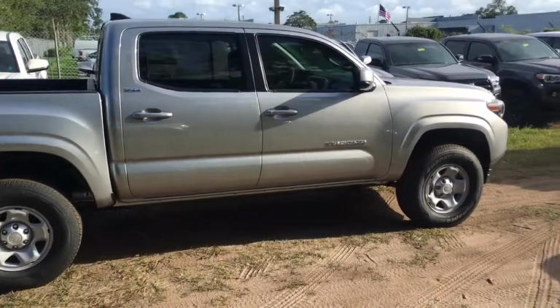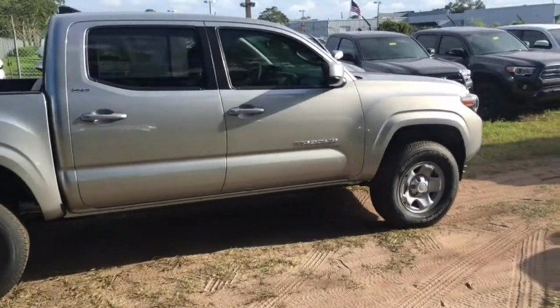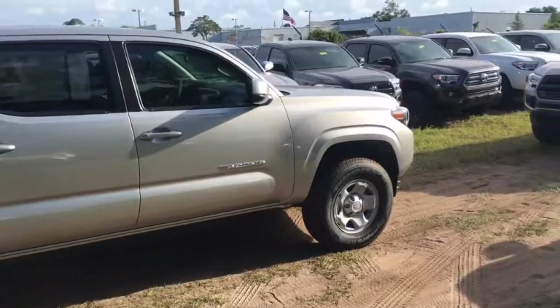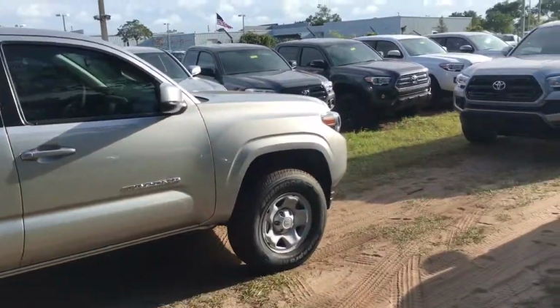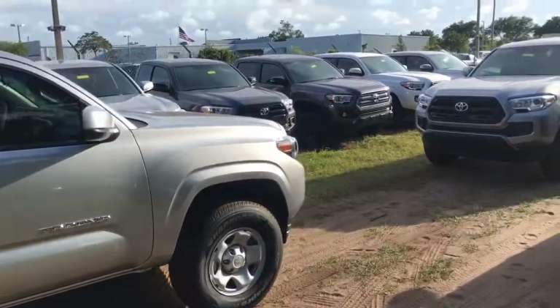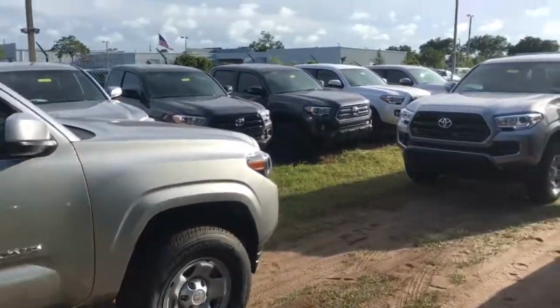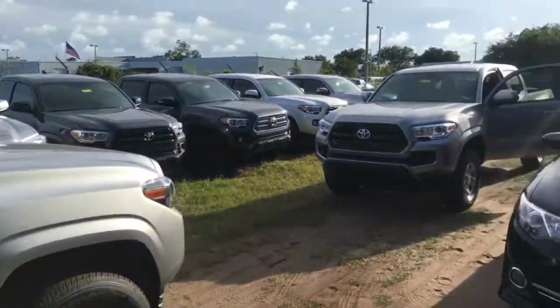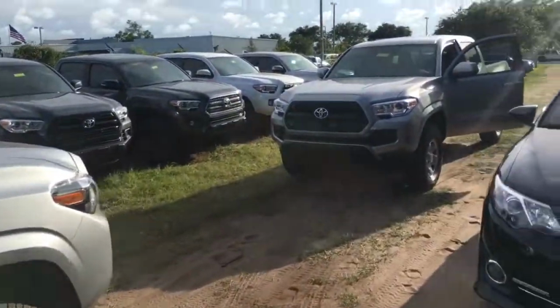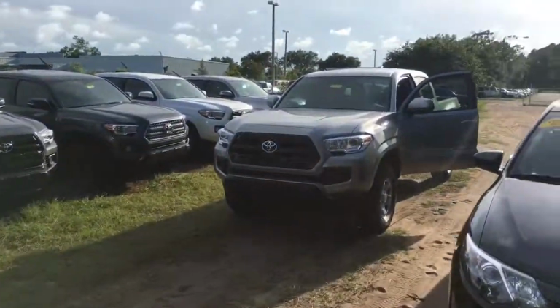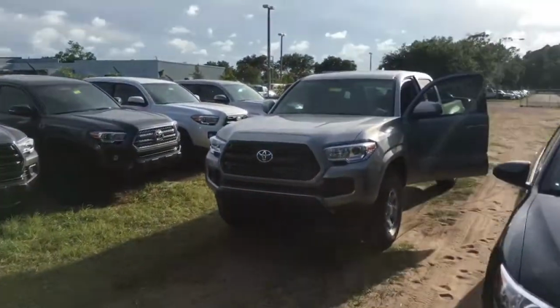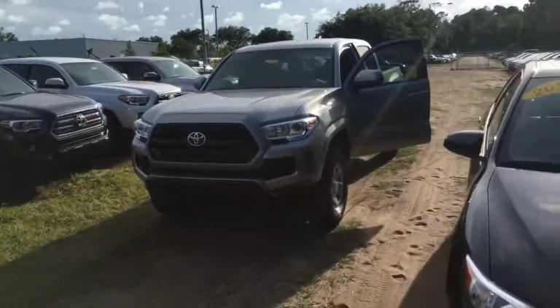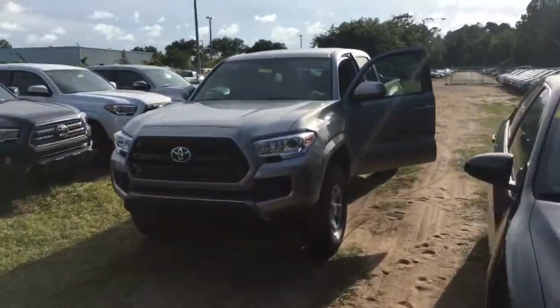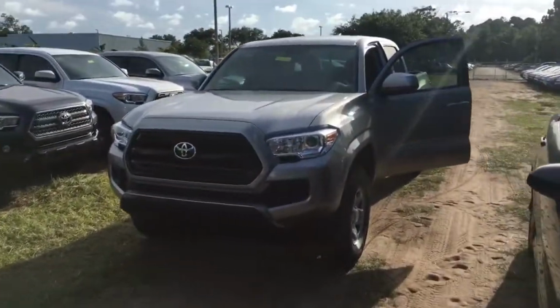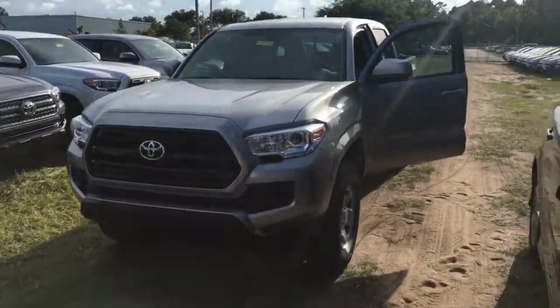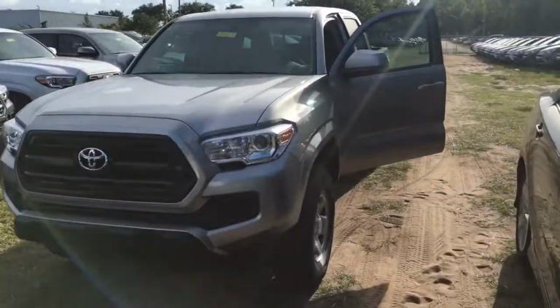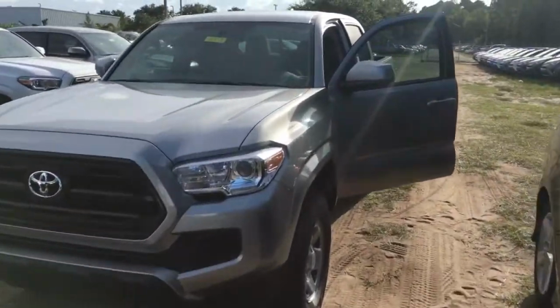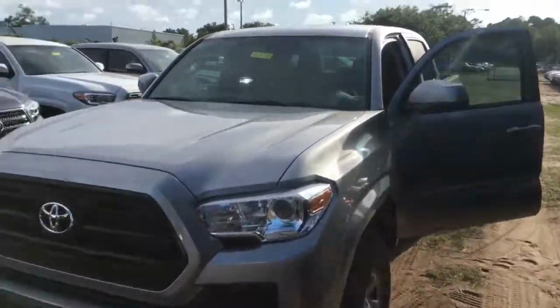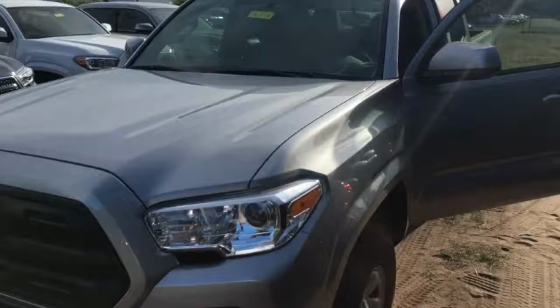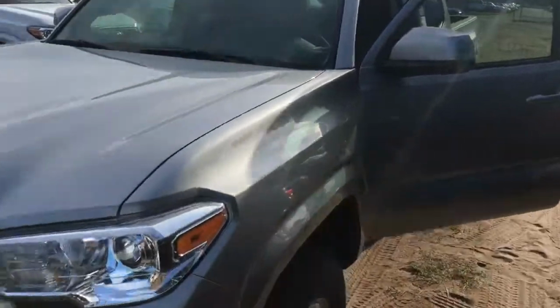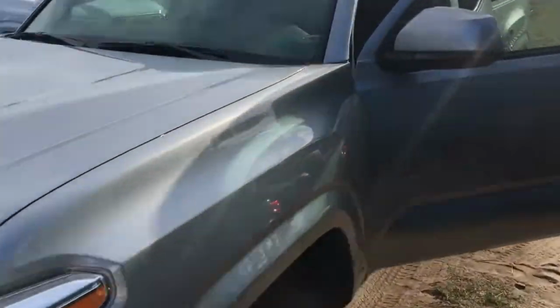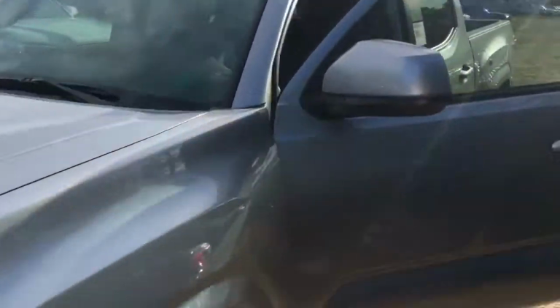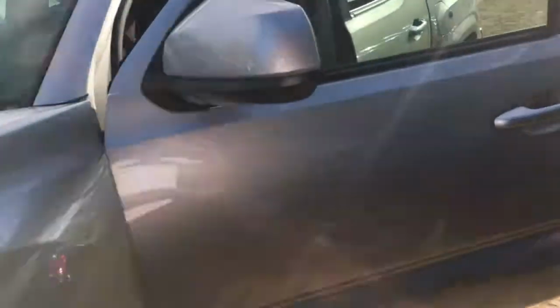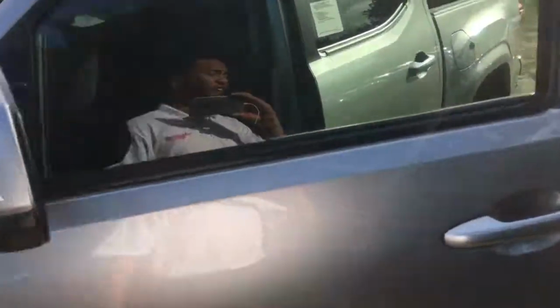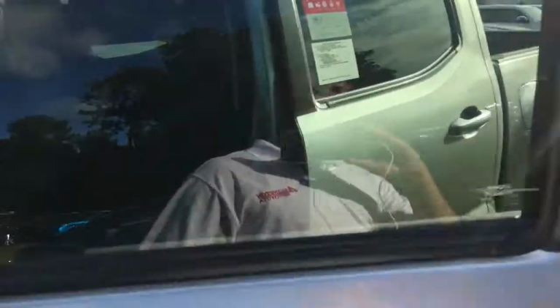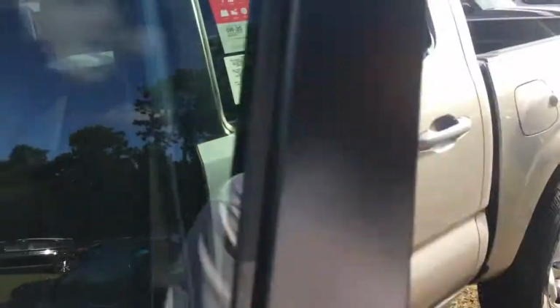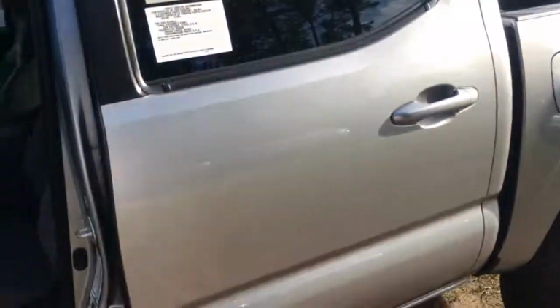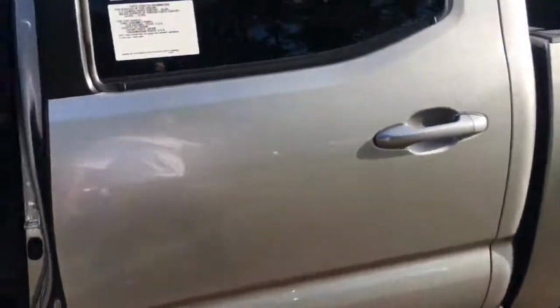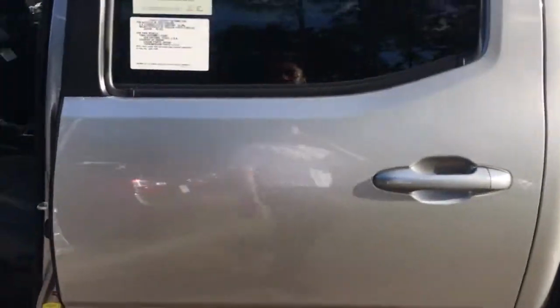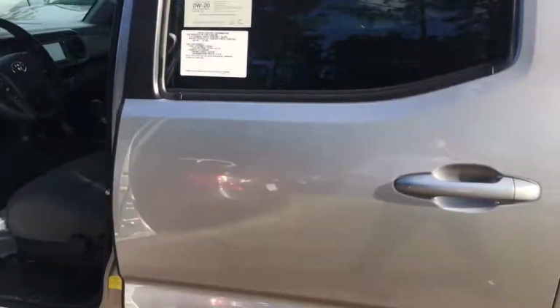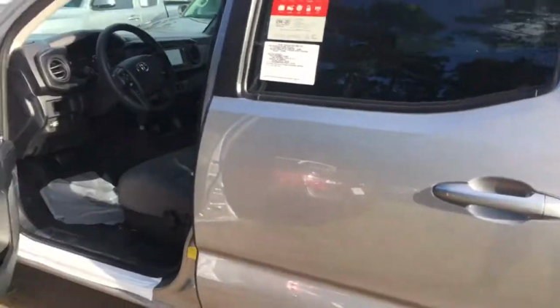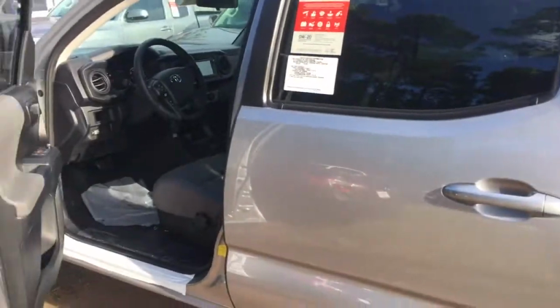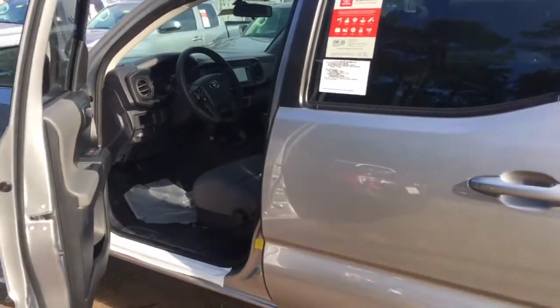They're basically the same exact truck except for fog lights. Therefore, I'm going to focus on the SR, which is the one you inquired about. It's got everything the SR5 has except for fog lights, basically.